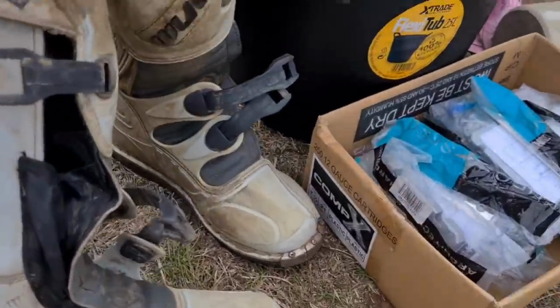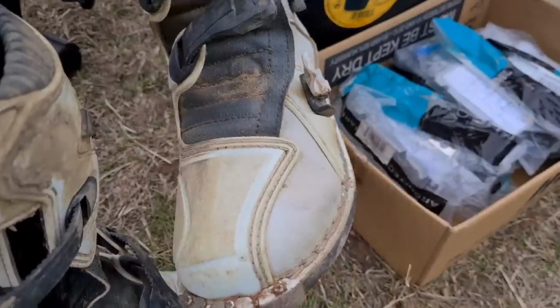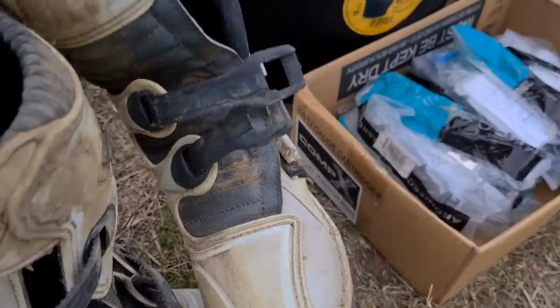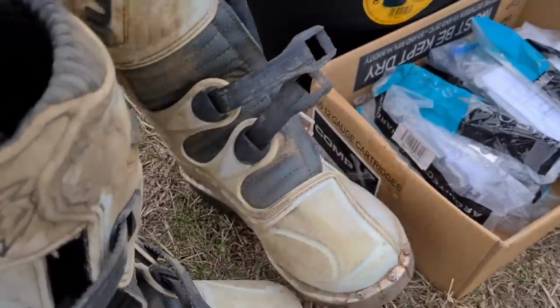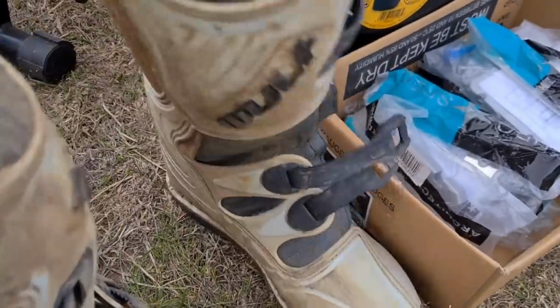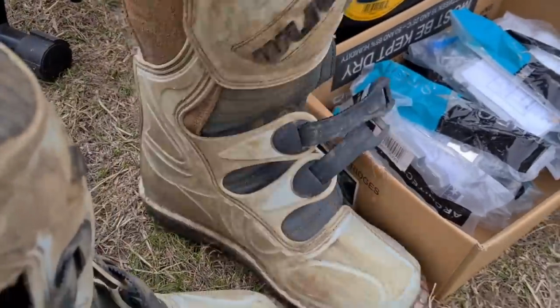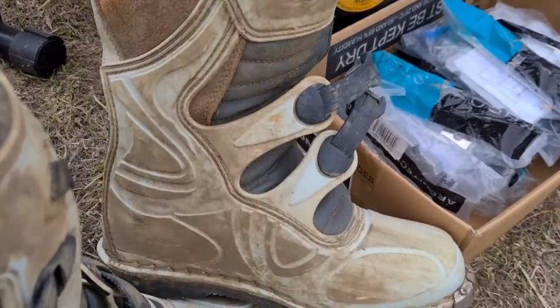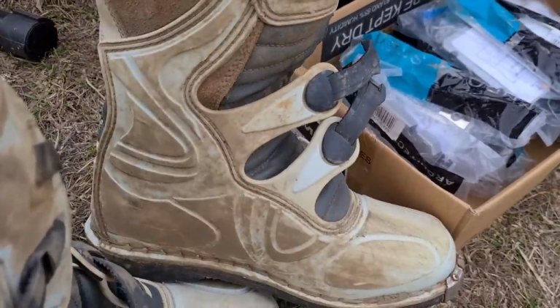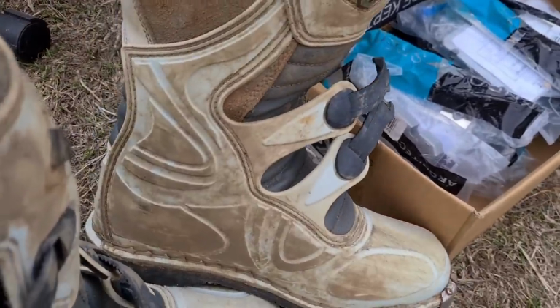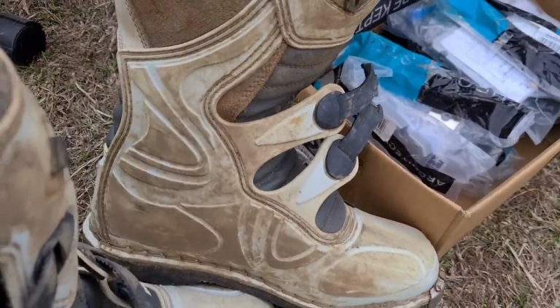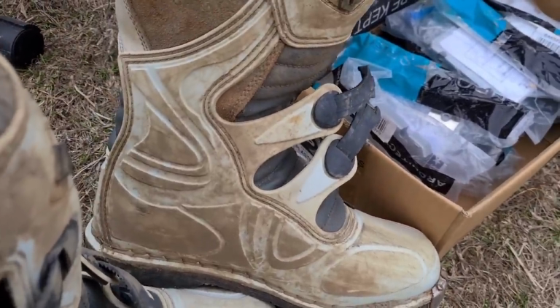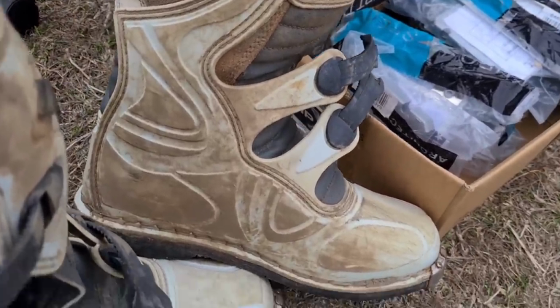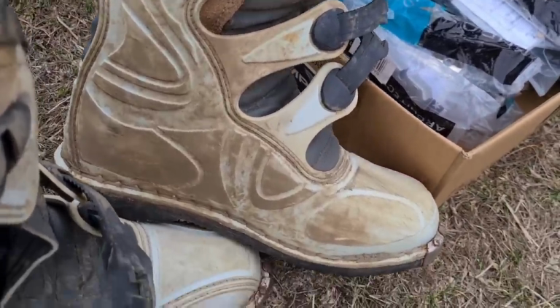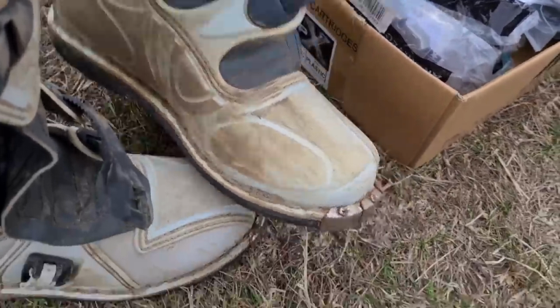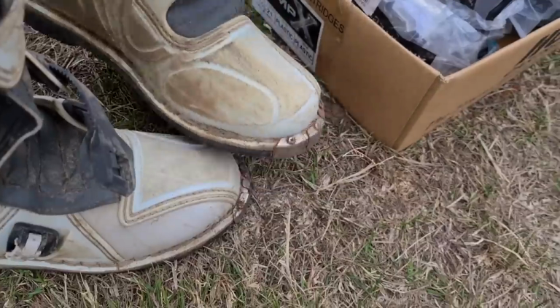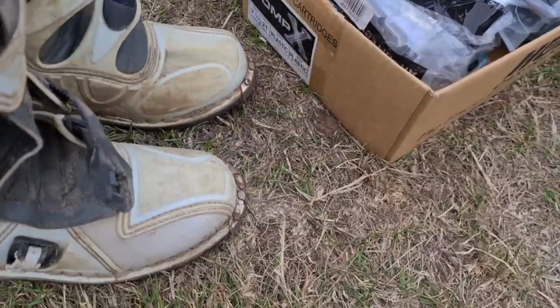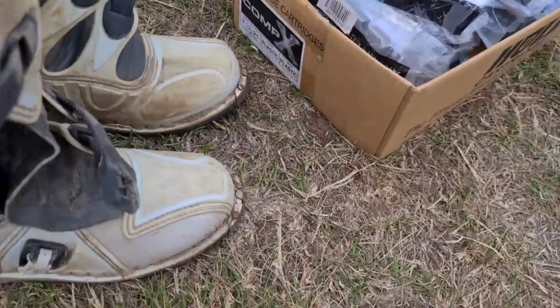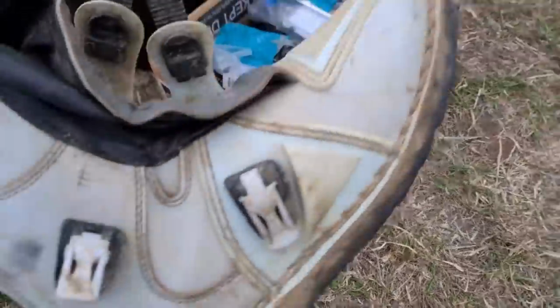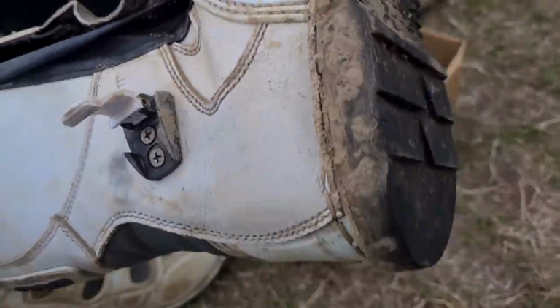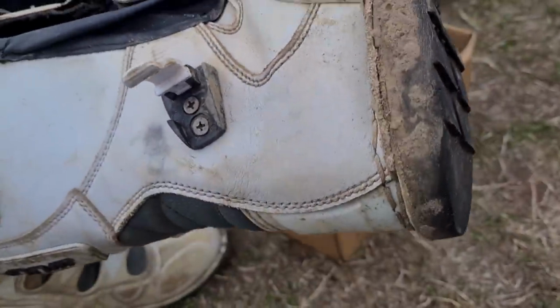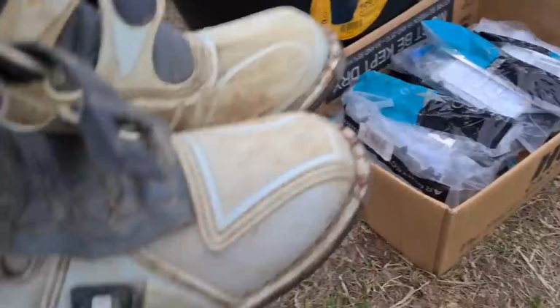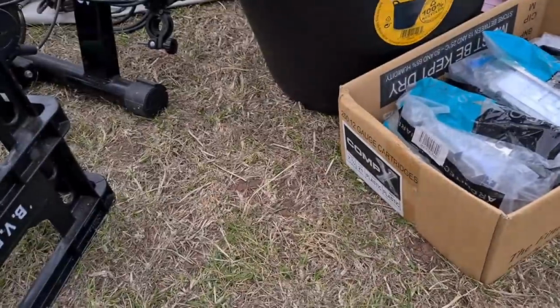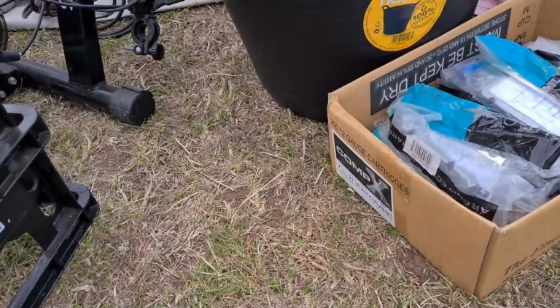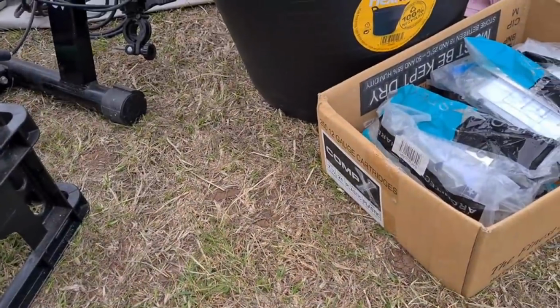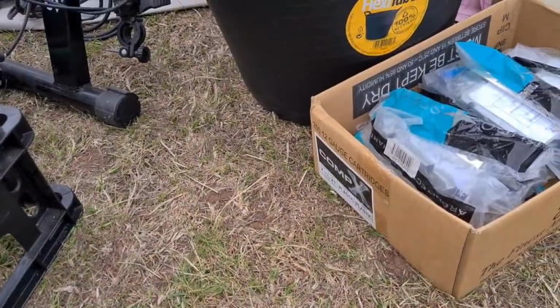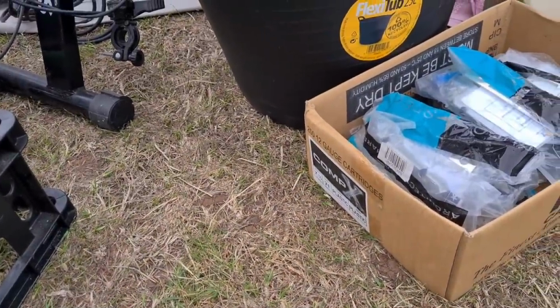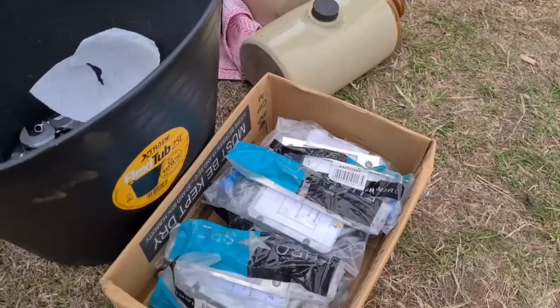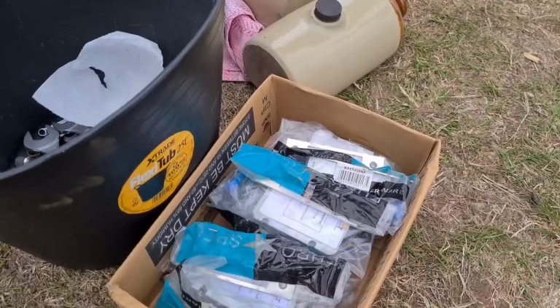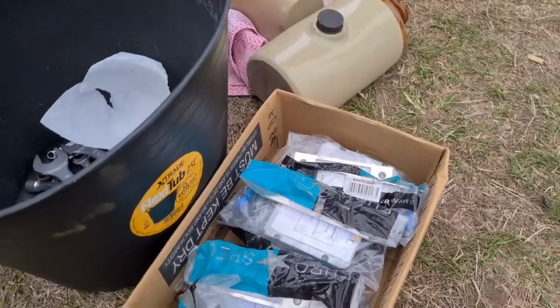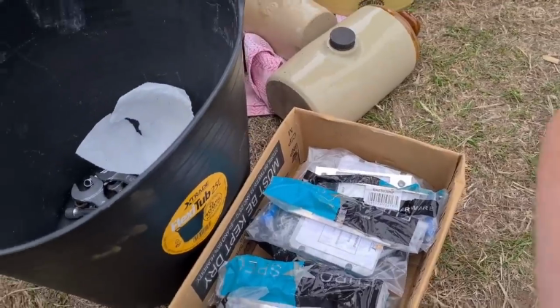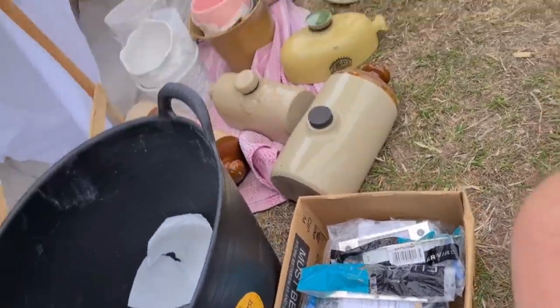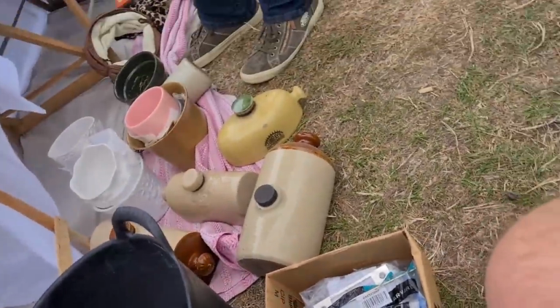A pair of Wolf motorcycle motocross boots — pretty dirty but they've cleaned up pretty well. How much are you selling the boots for? Fiver. Fiver? Just go for it.